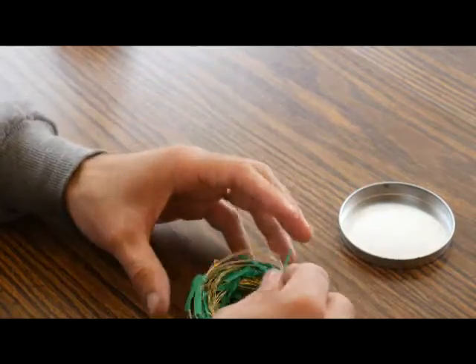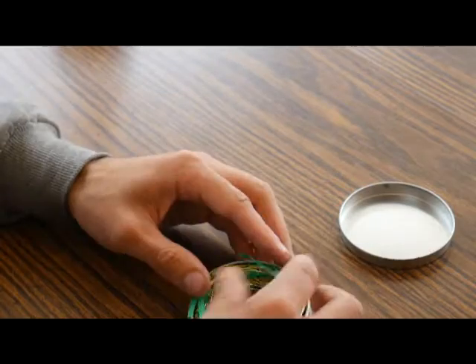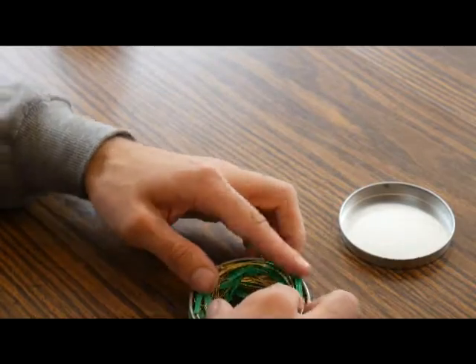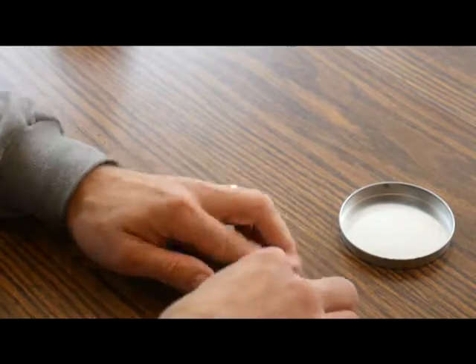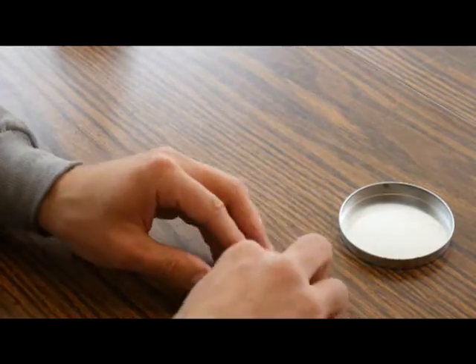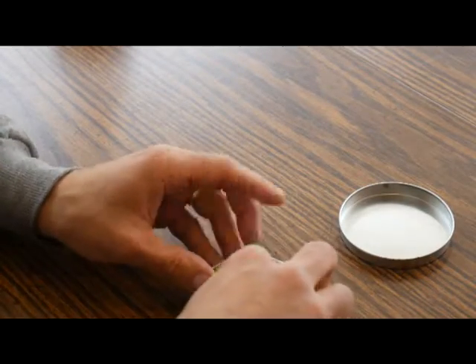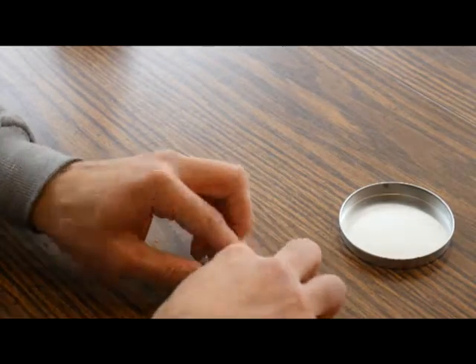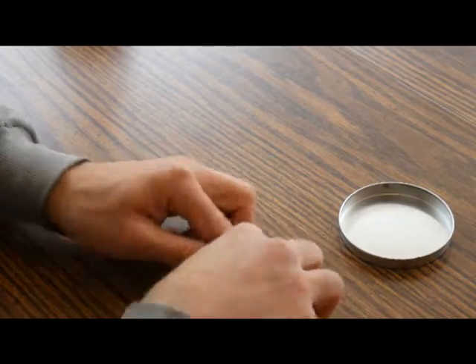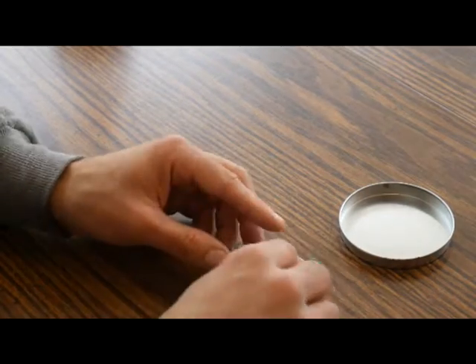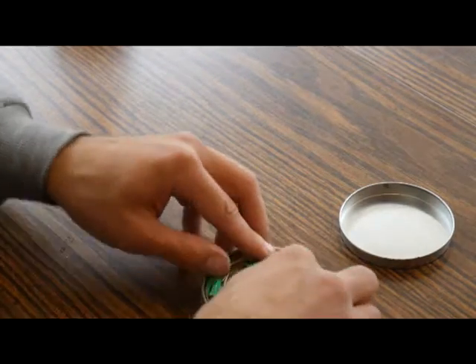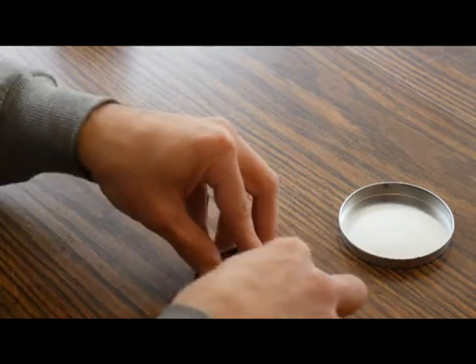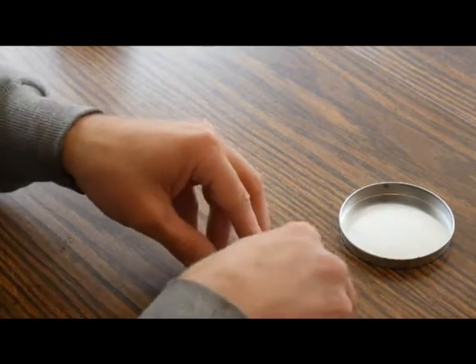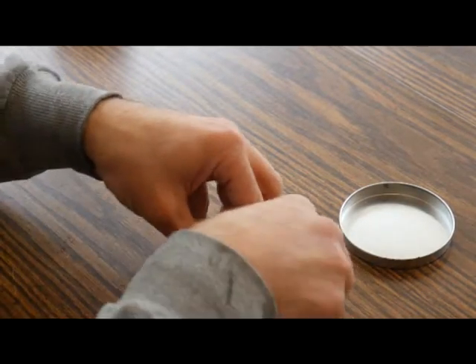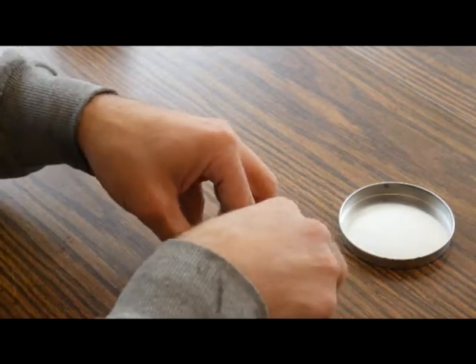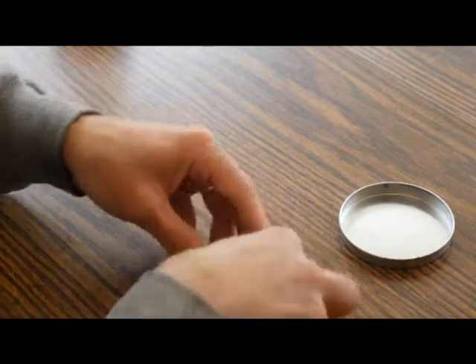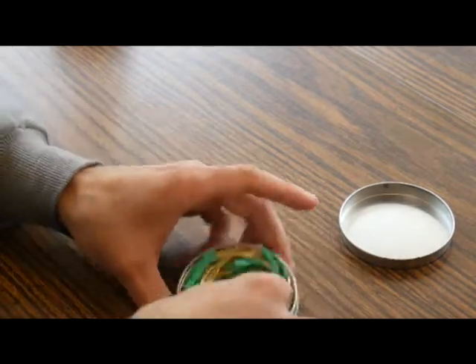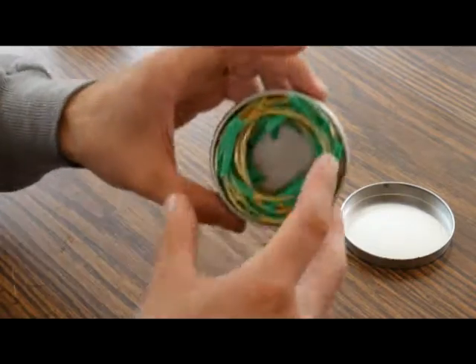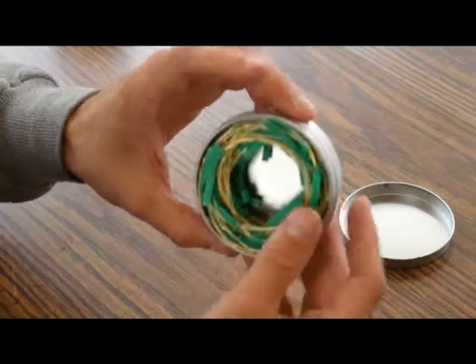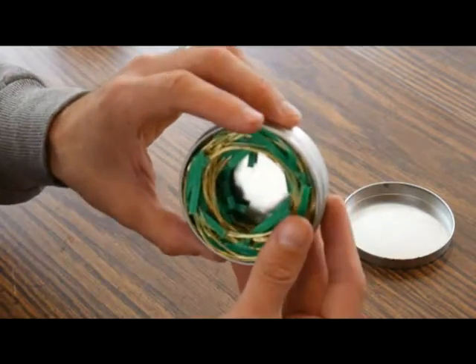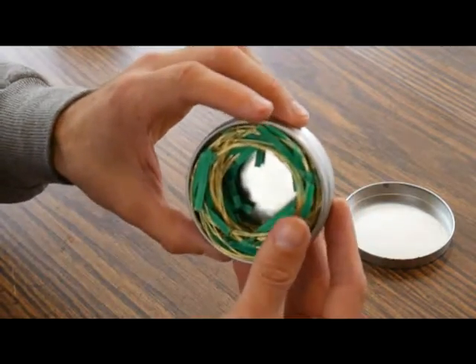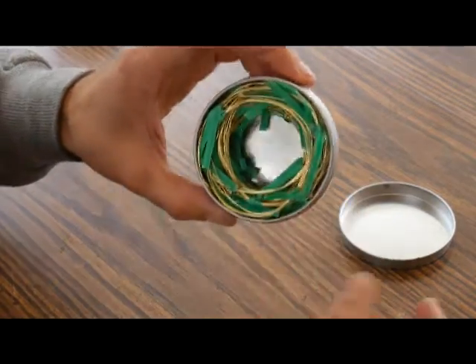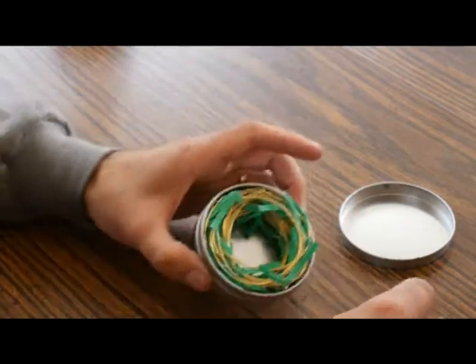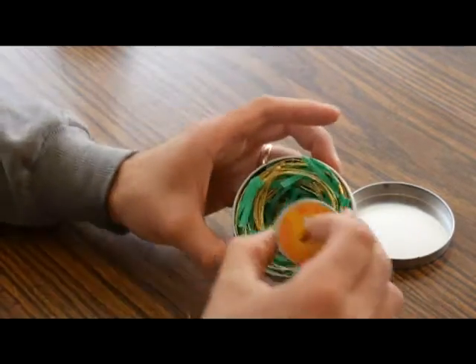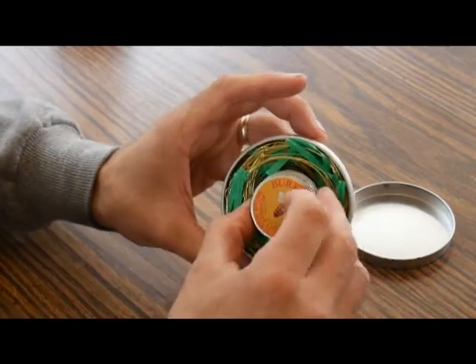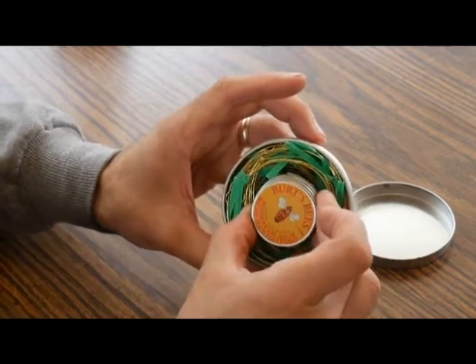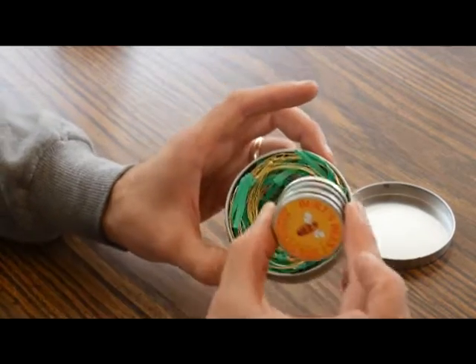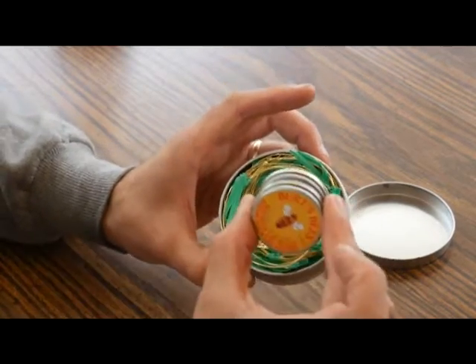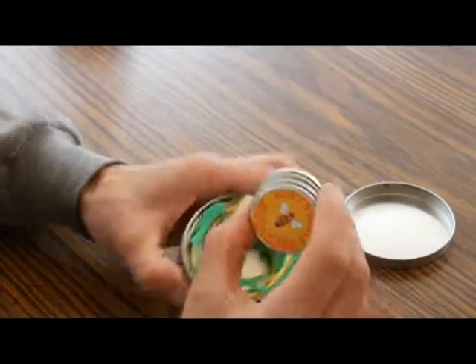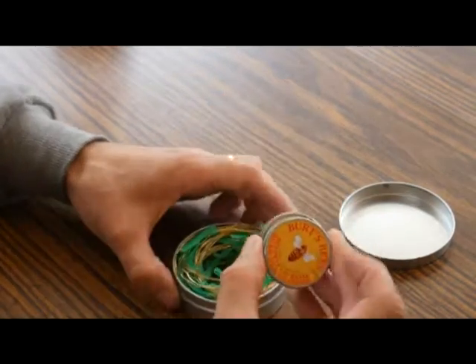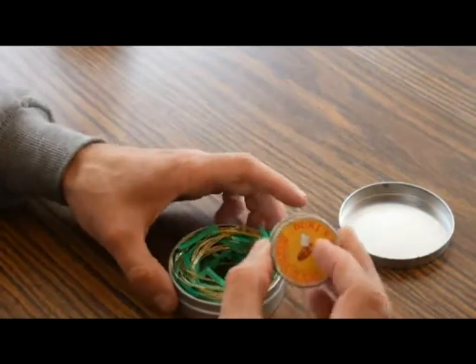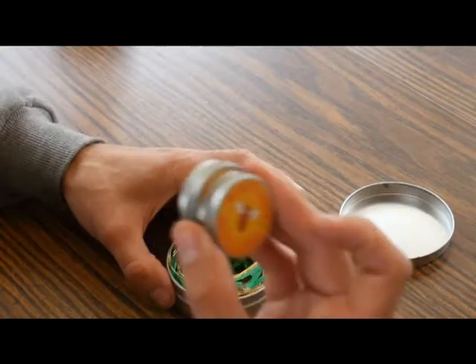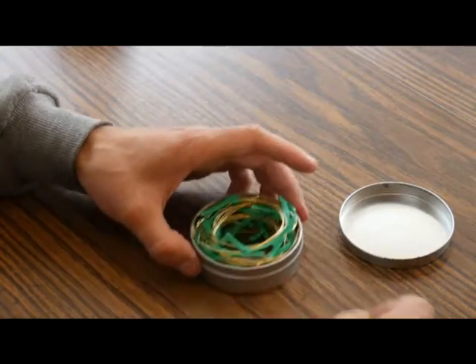They conveniently fit right around the outside interior of this tin, which allows me space on the inside to put the two smaller tins.